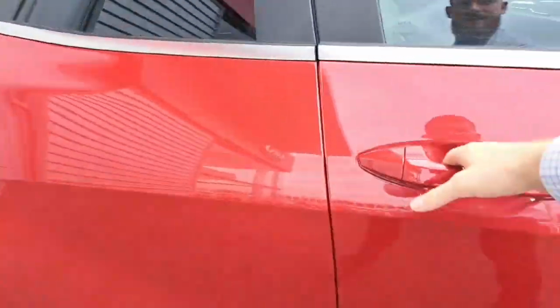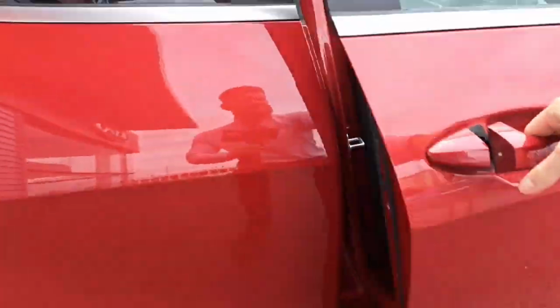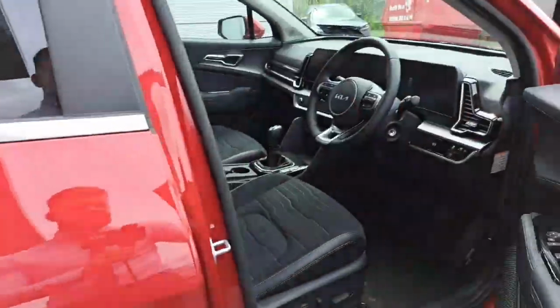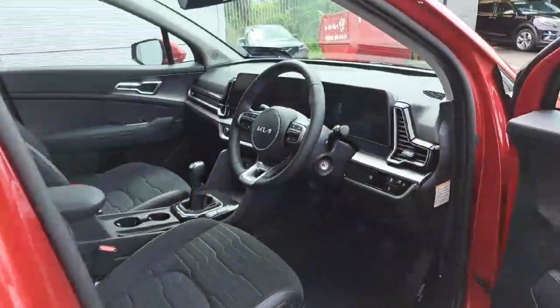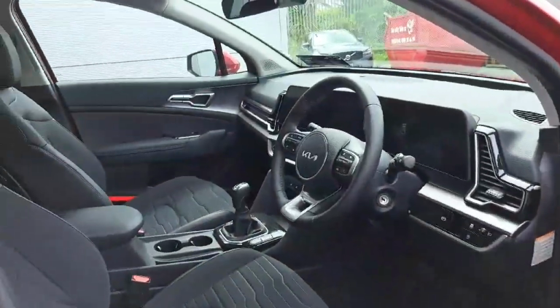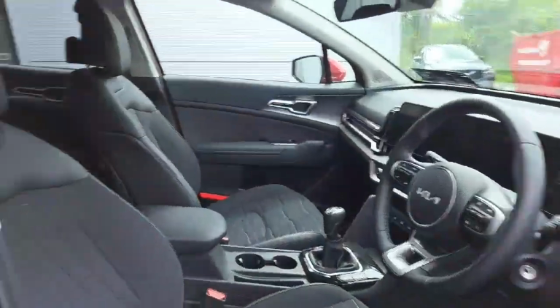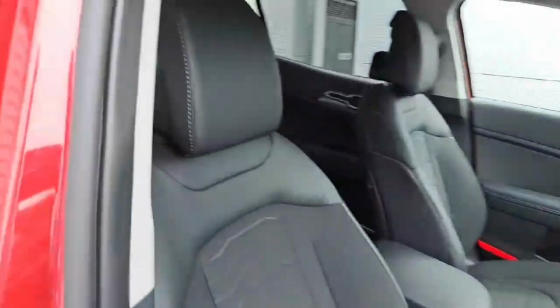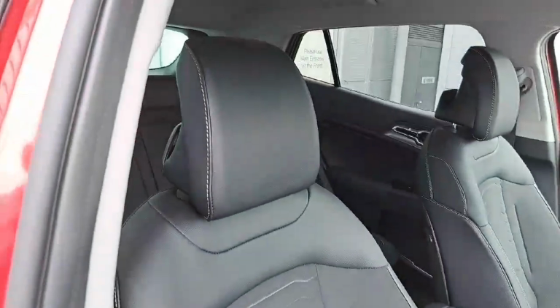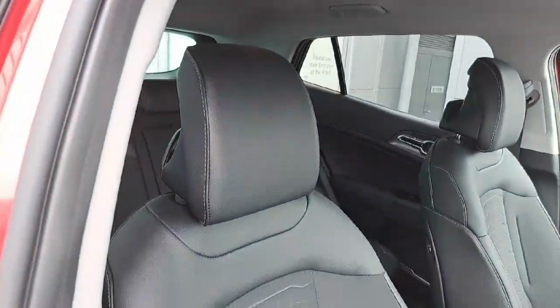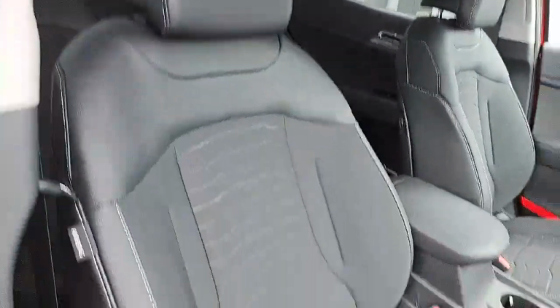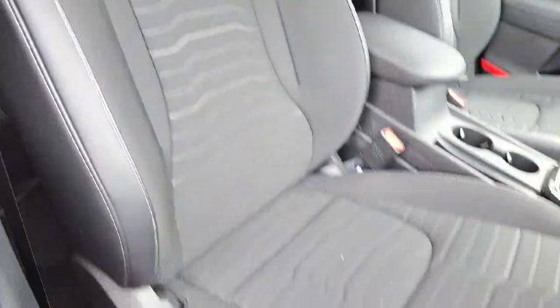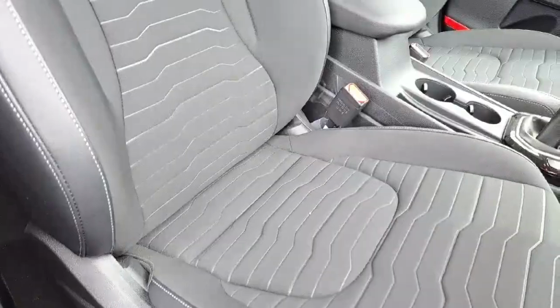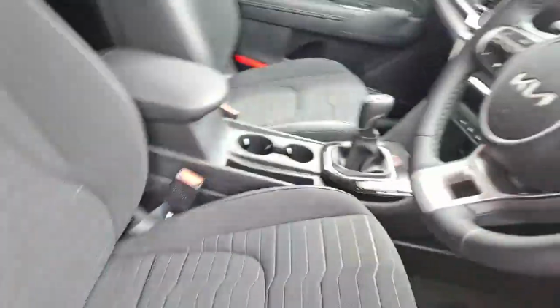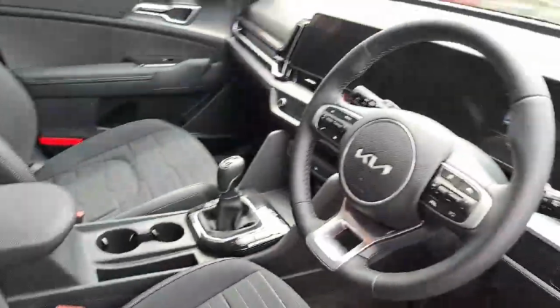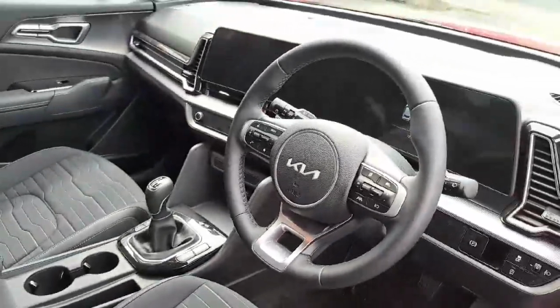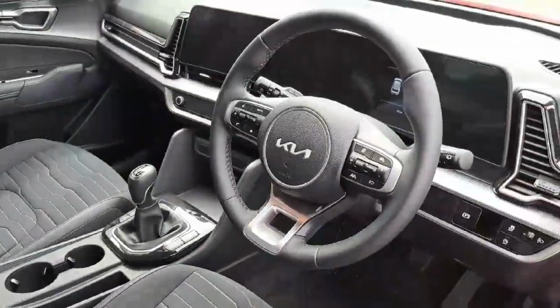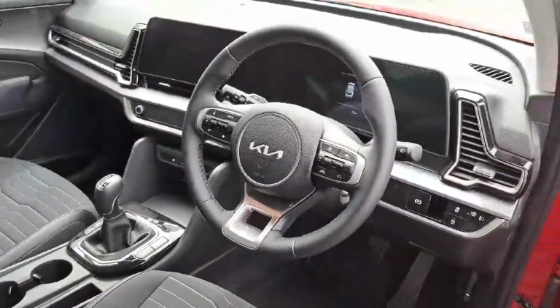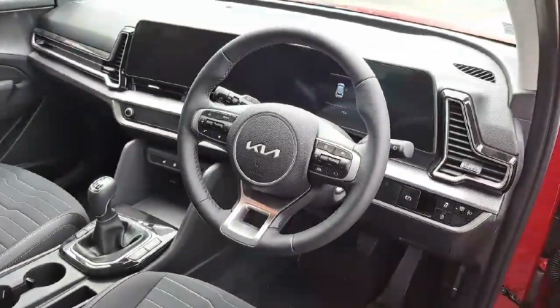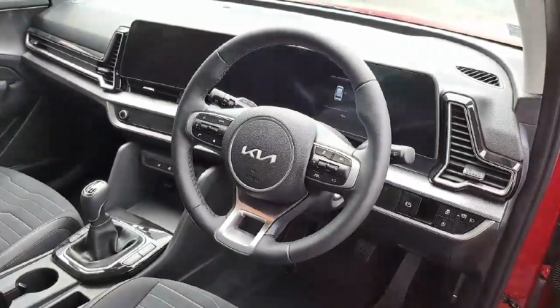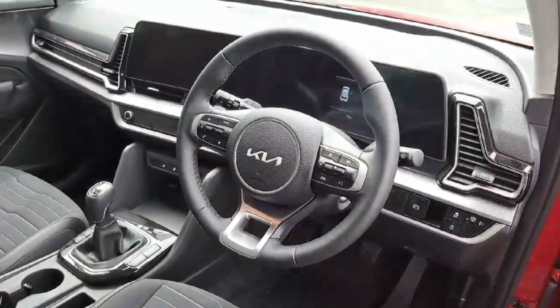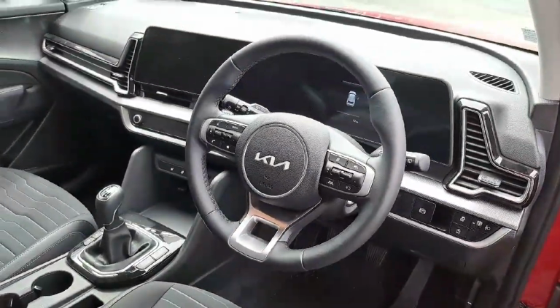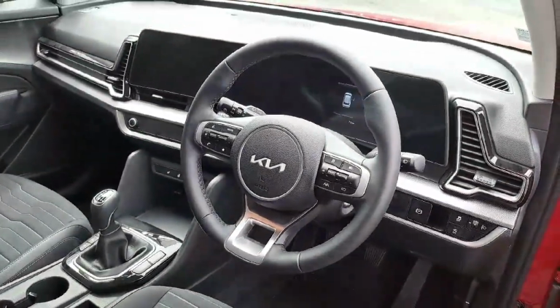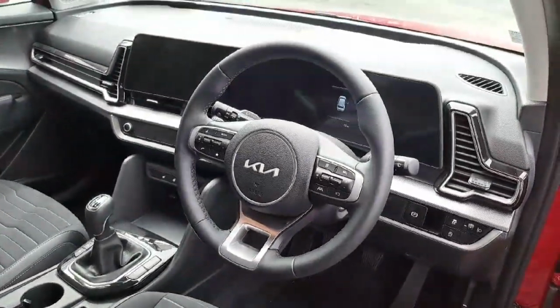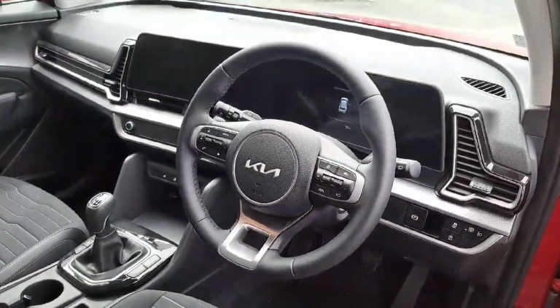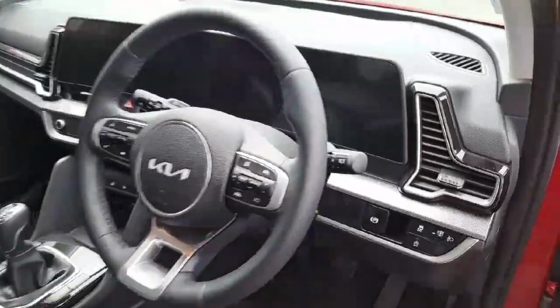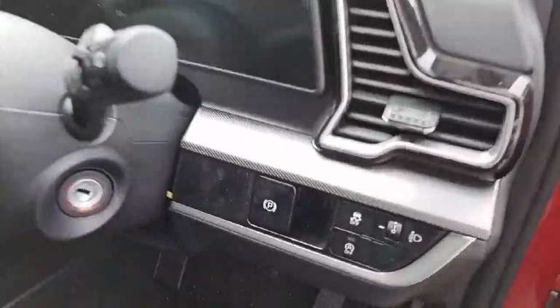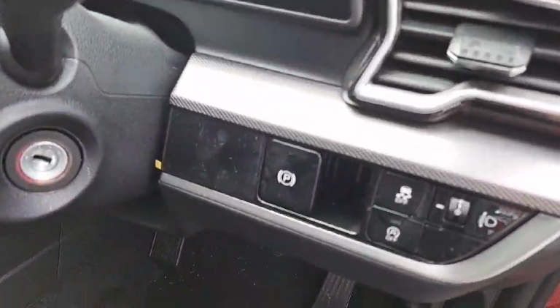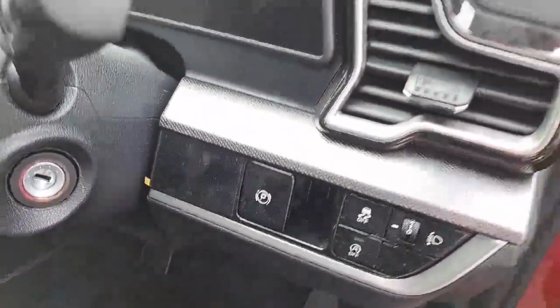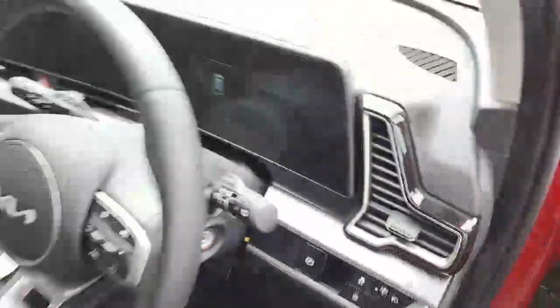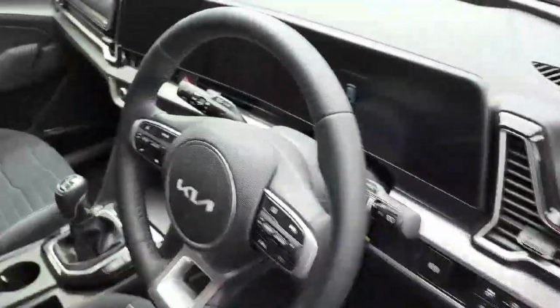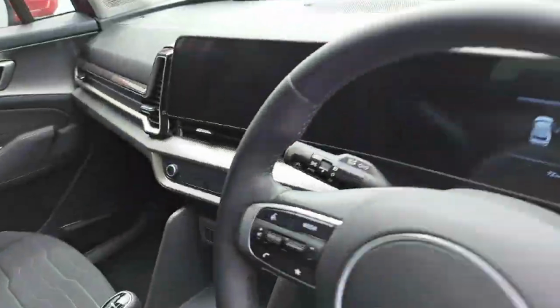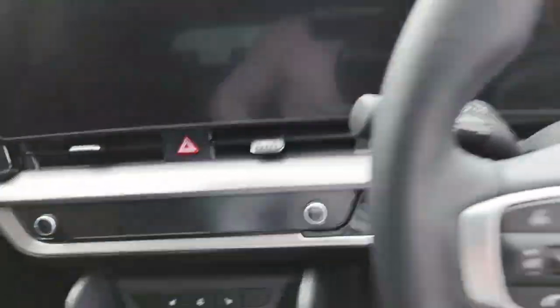Let's go over to the interior — we have a half cloth, half leather black interior. We have our Kia multifunction steering wheel here with cruise control, volume buttons, and all. There's your electric handbrake on the right-hand side of the steering wheel.